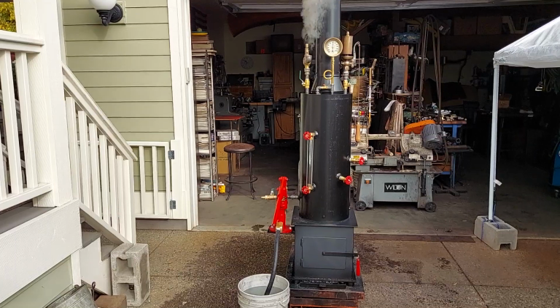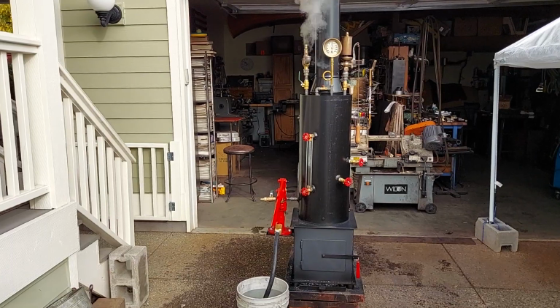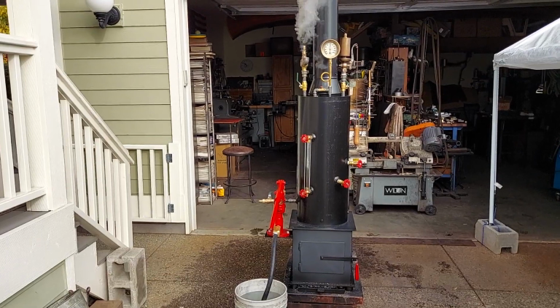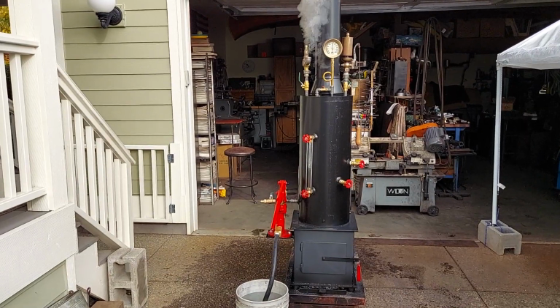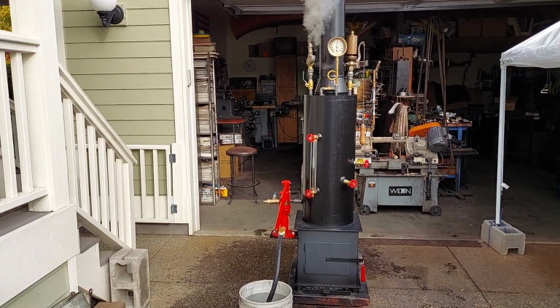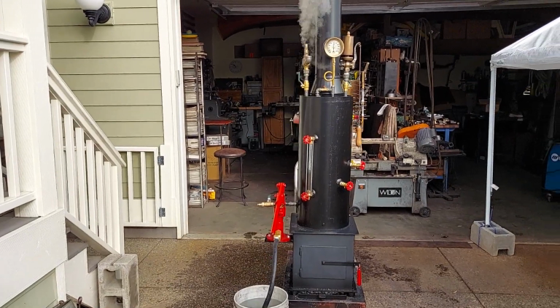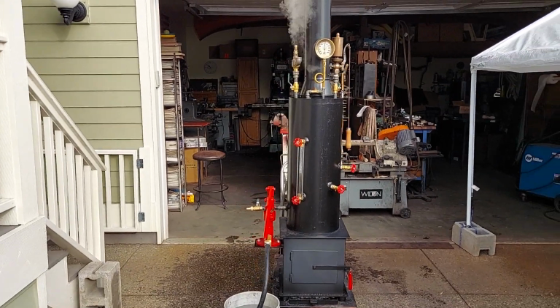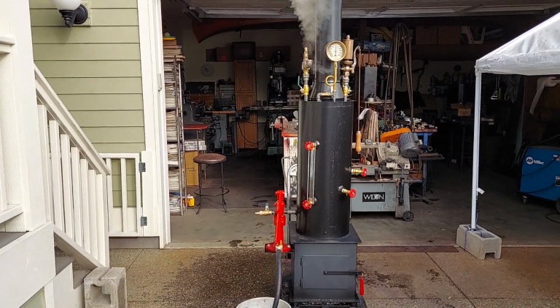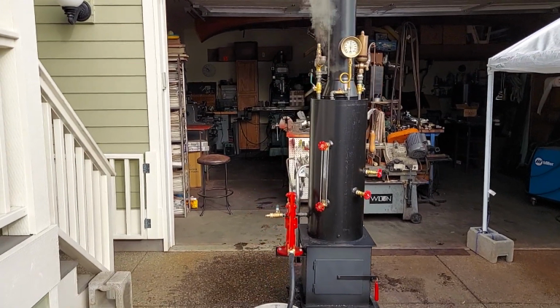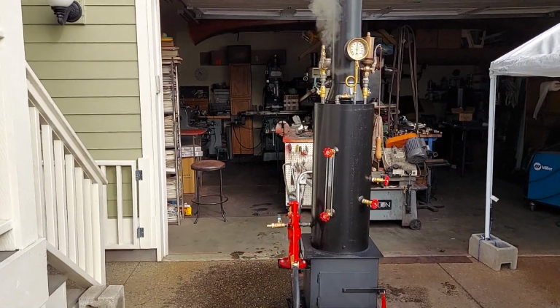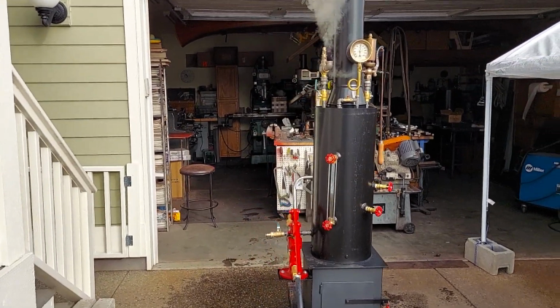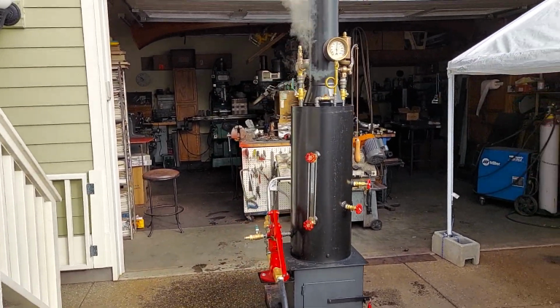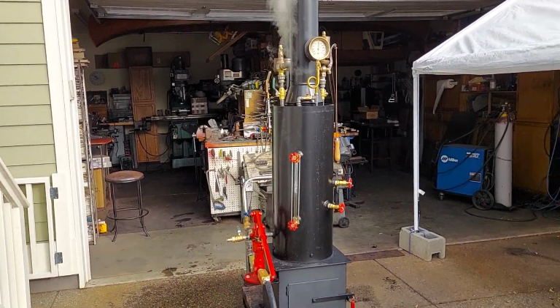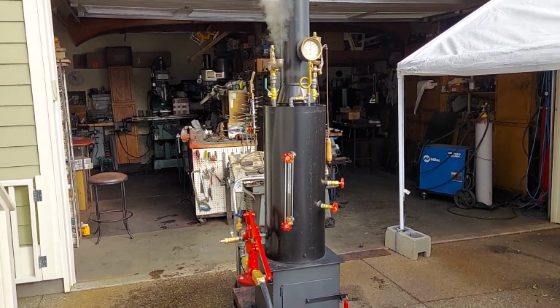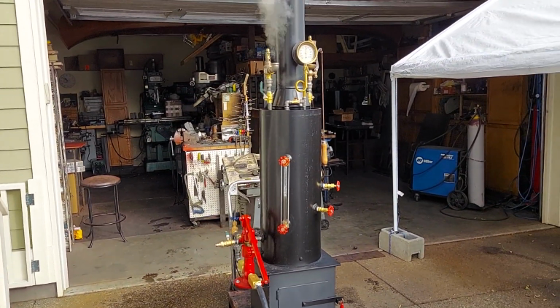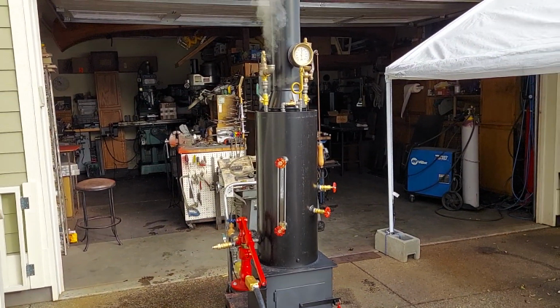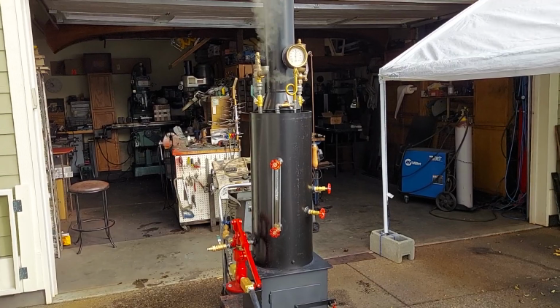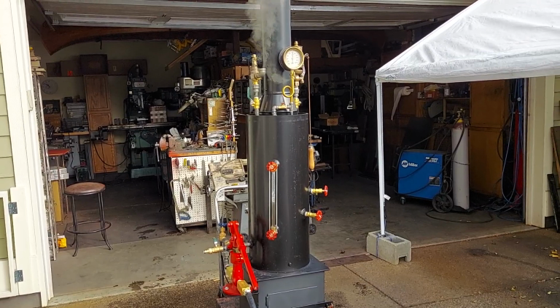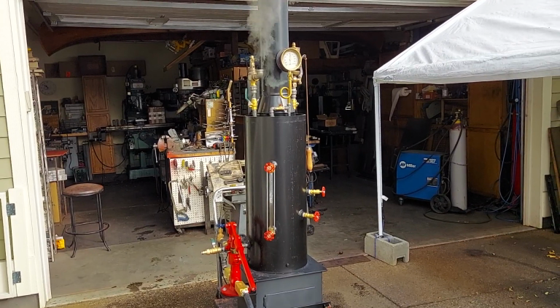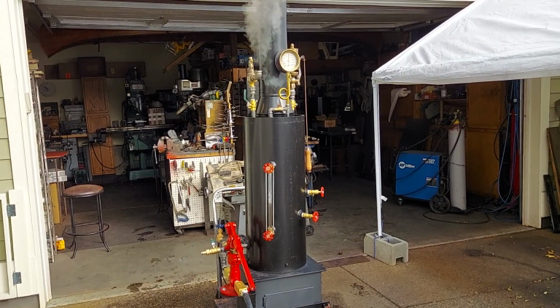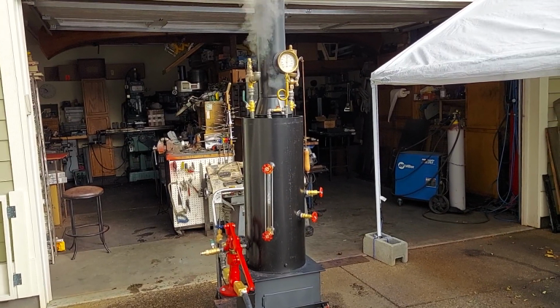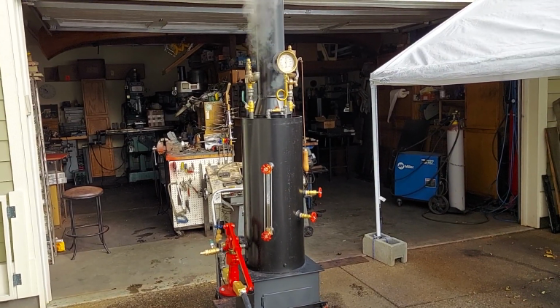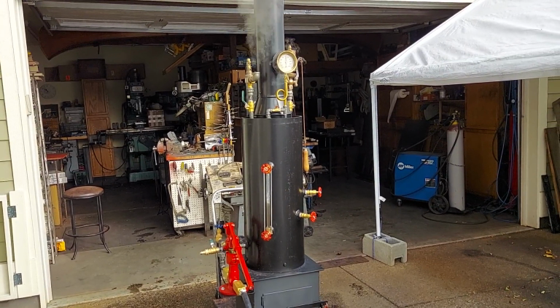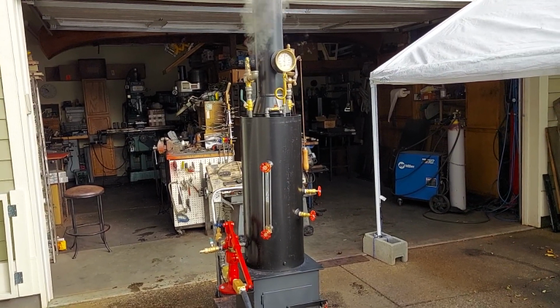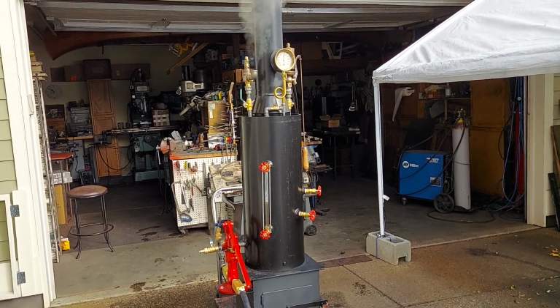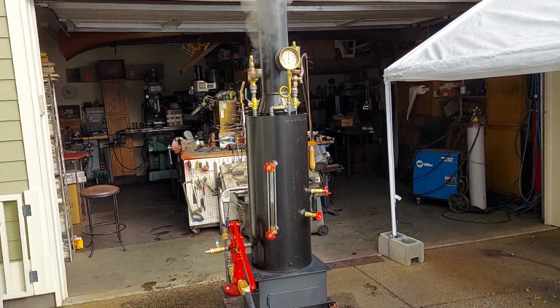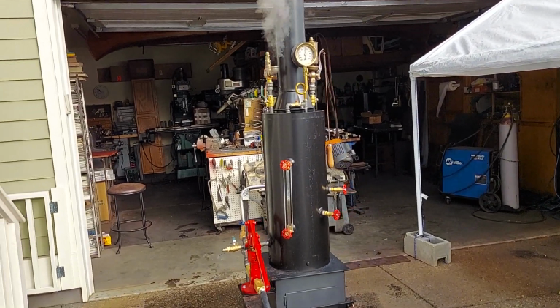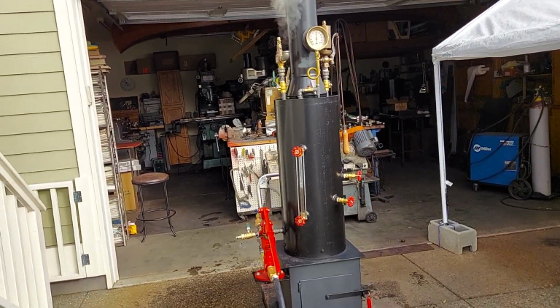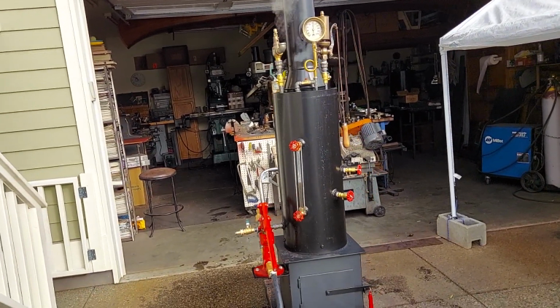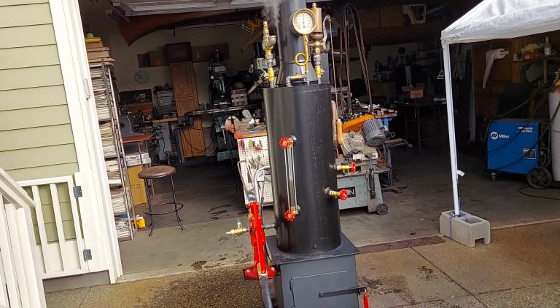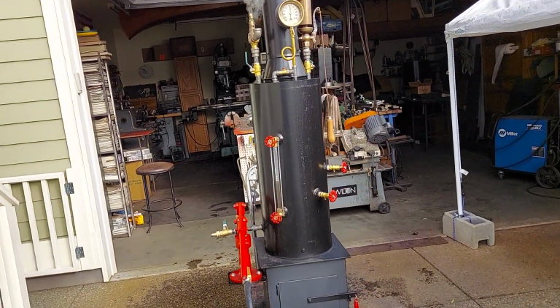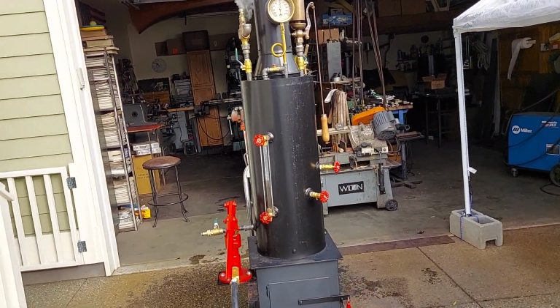All right, here's my next video of the boiler. My name is Ross. My number is 206-948-0770. This is my latest boiler.